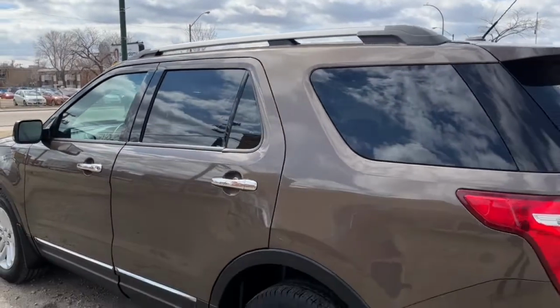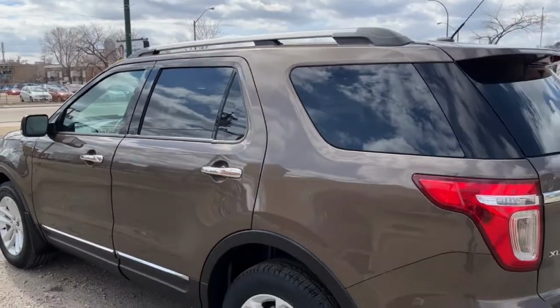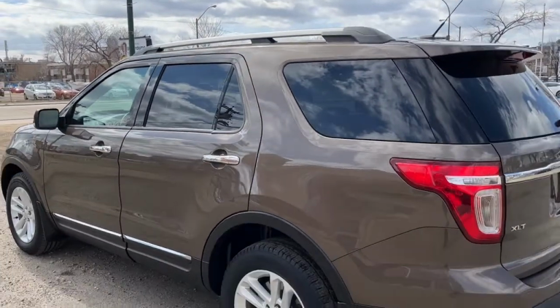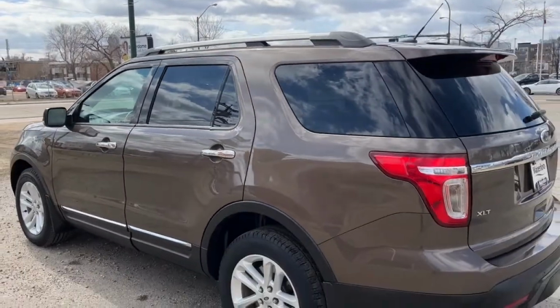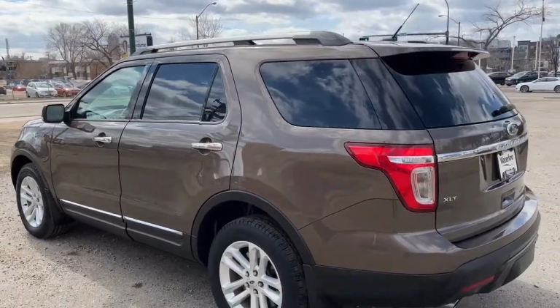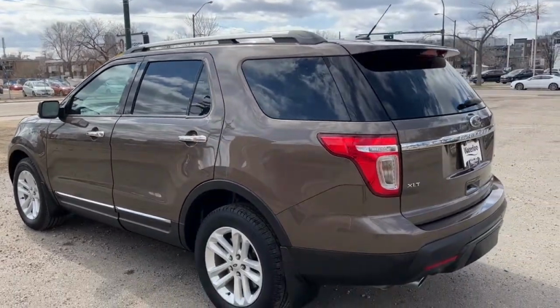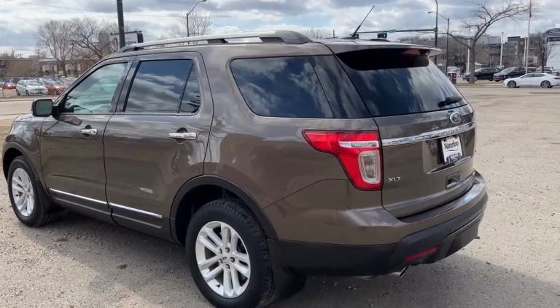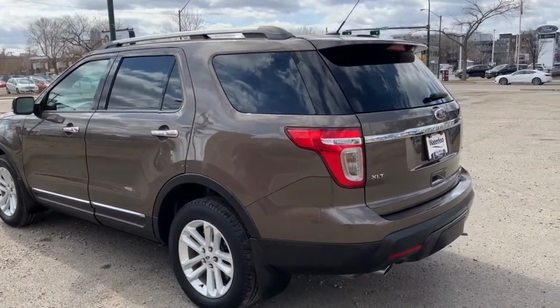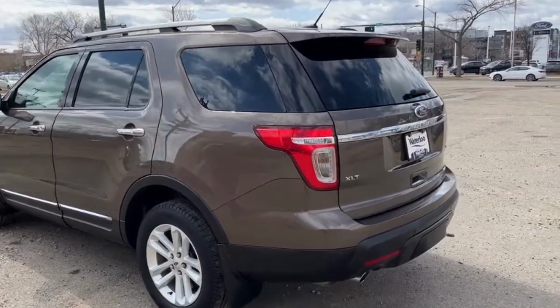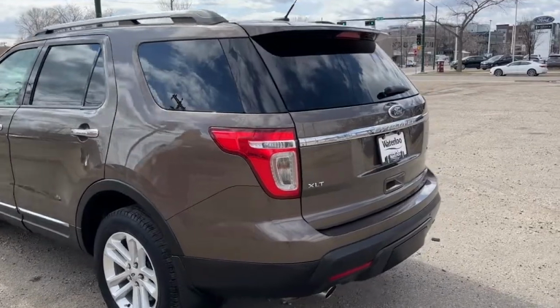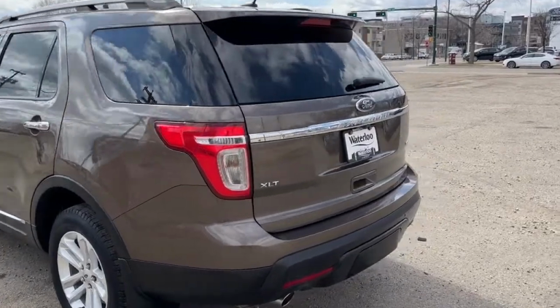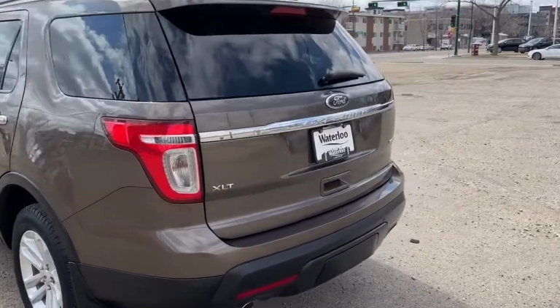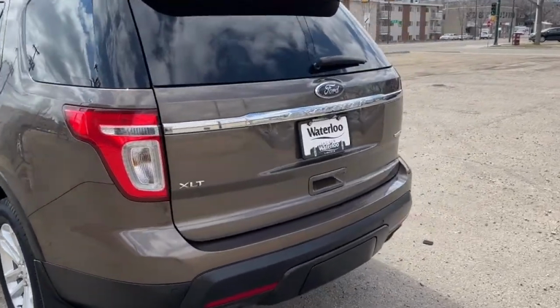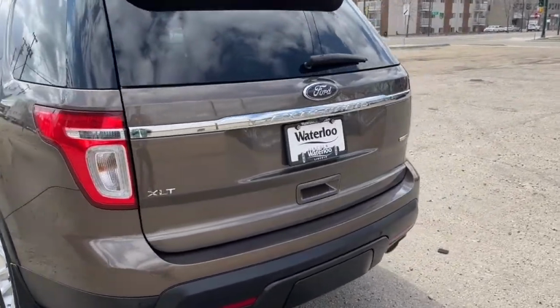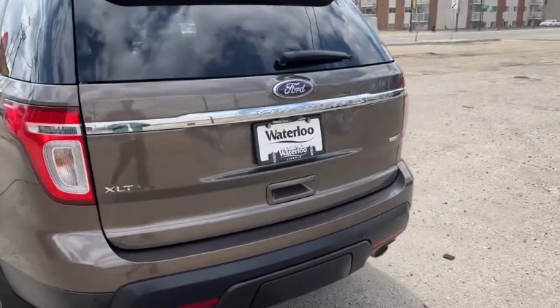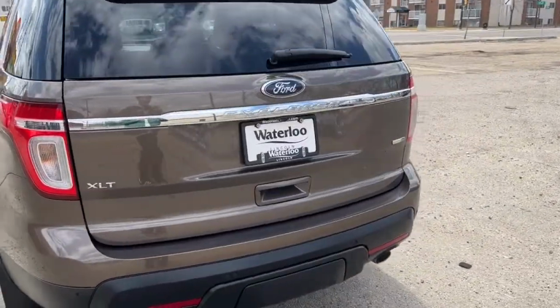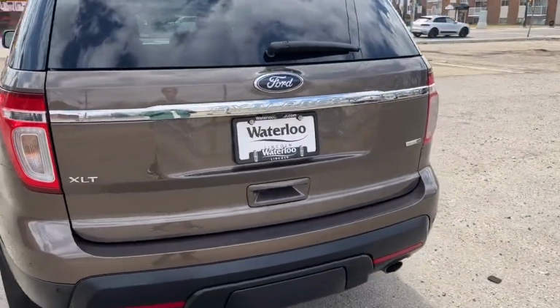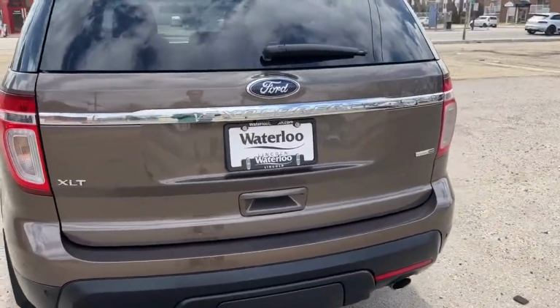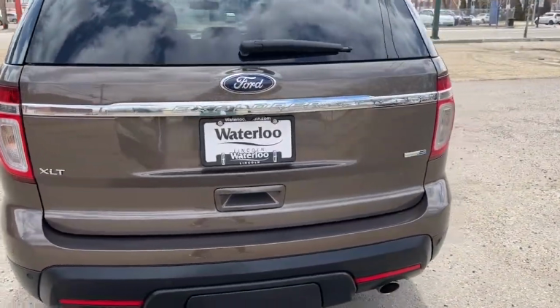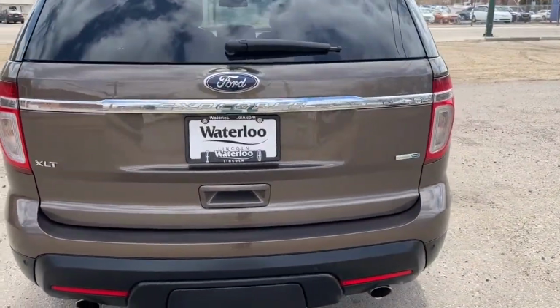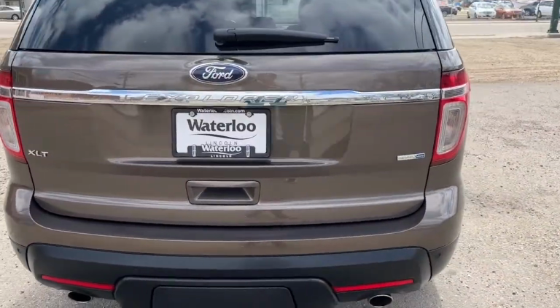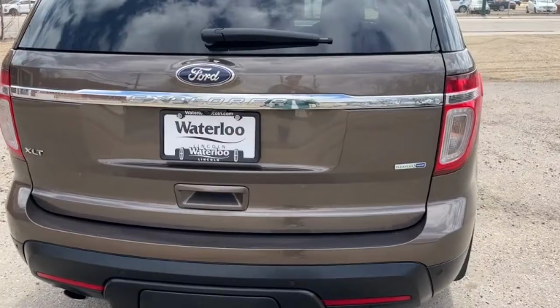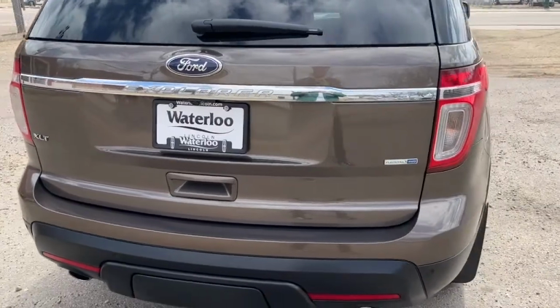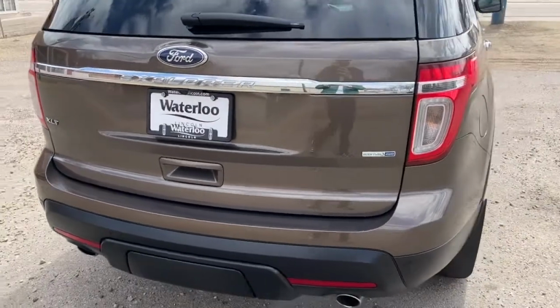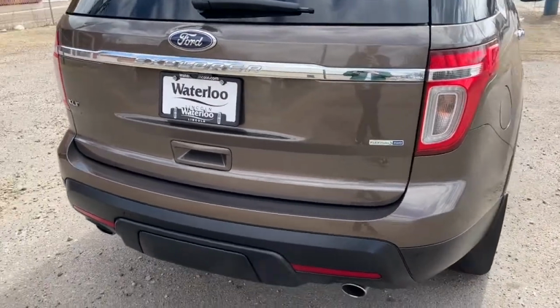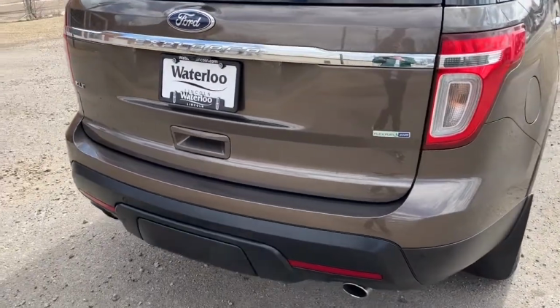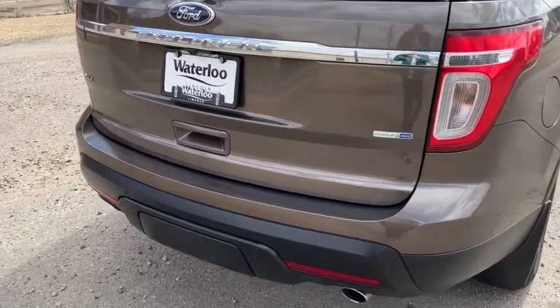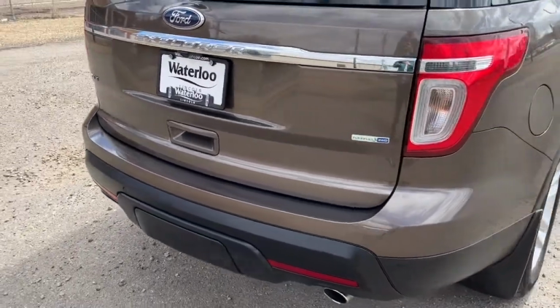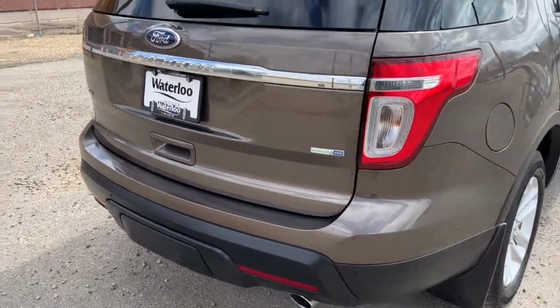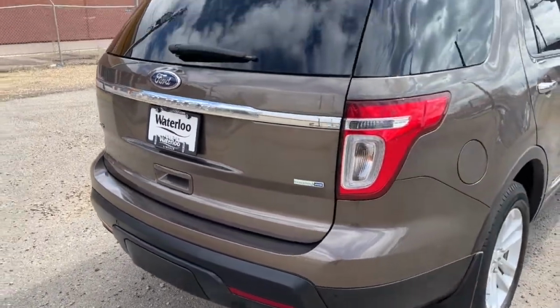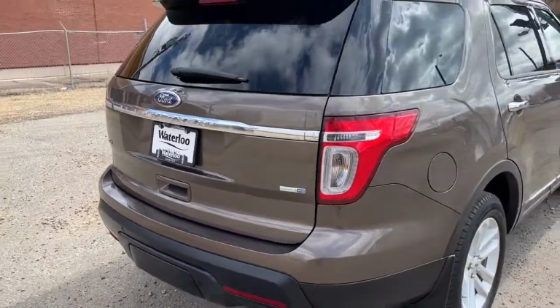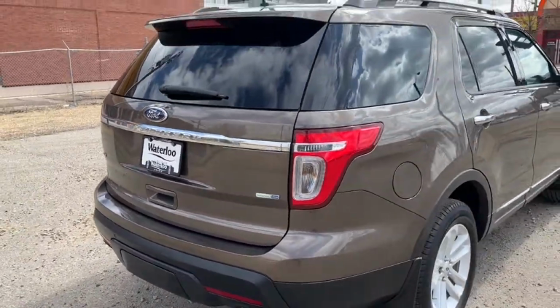This SUV comes in Caribou Brown, and coming around to the back it does have a reverse camera with sensors. Also has a class 3 trailer tow package and a power lift gate.